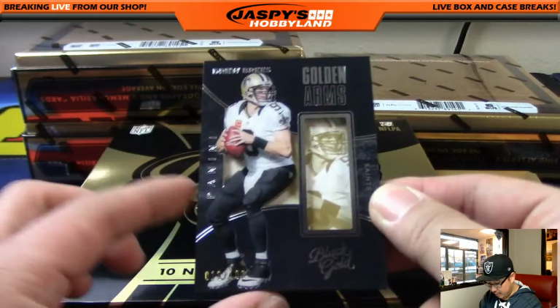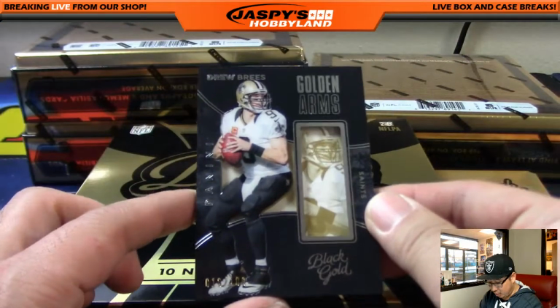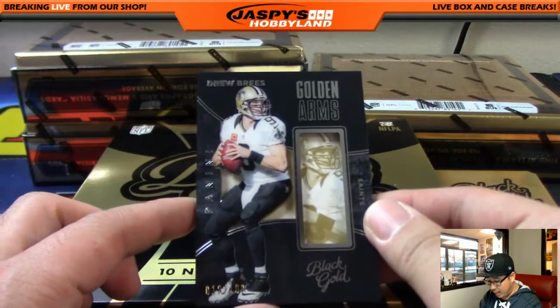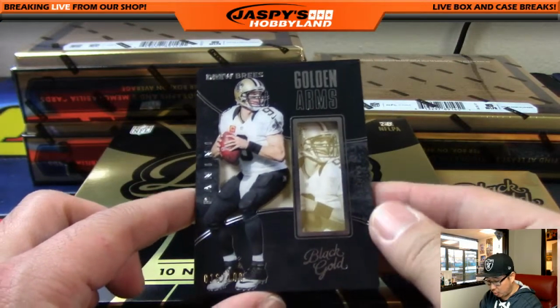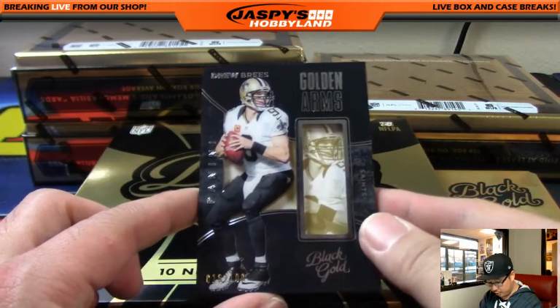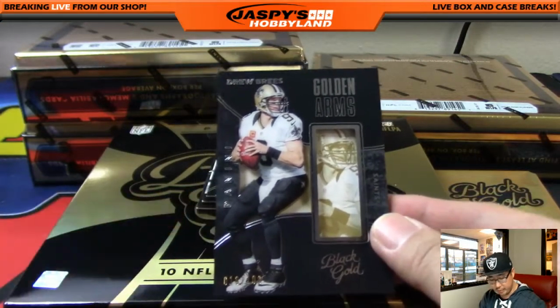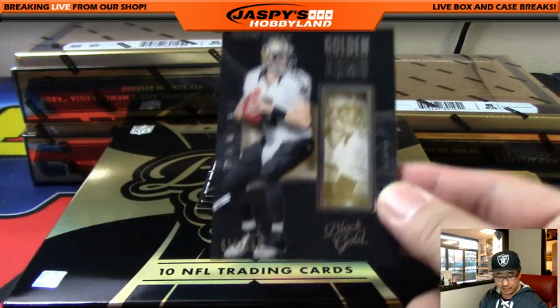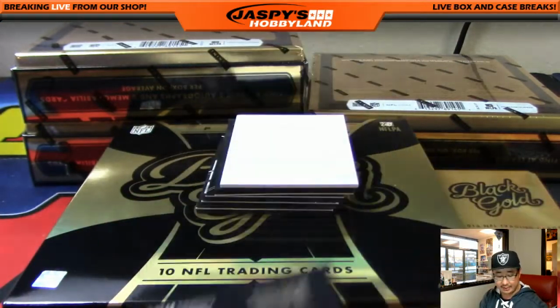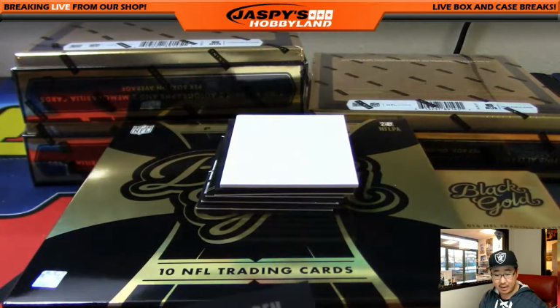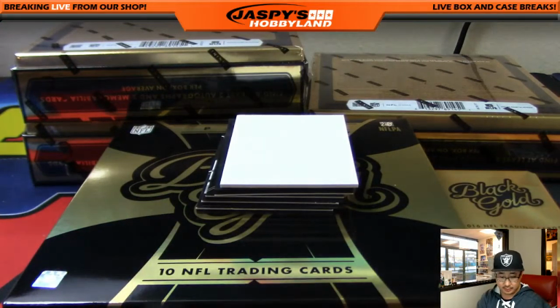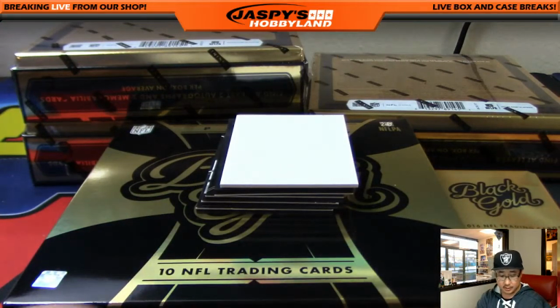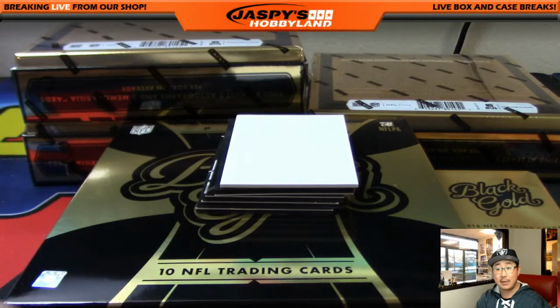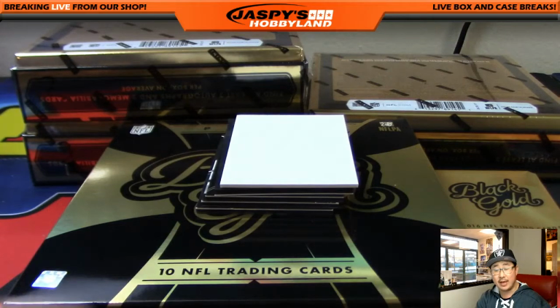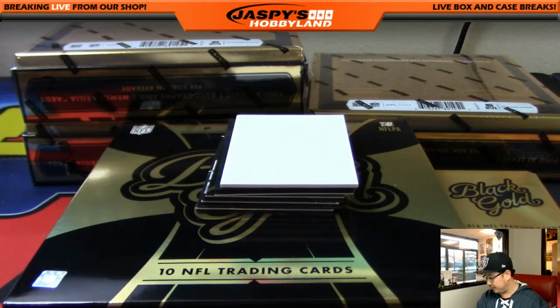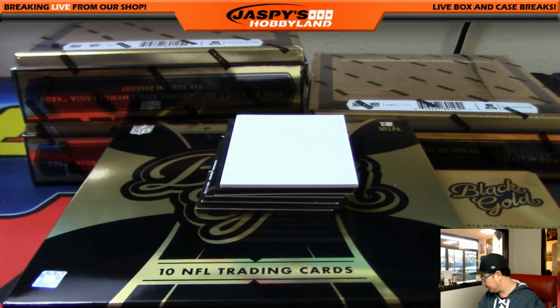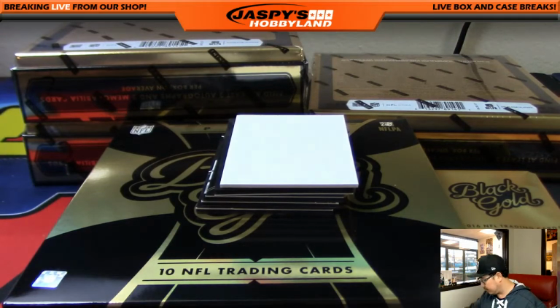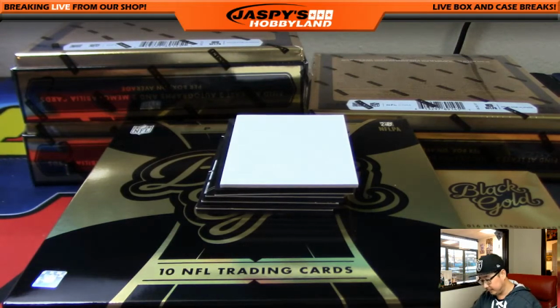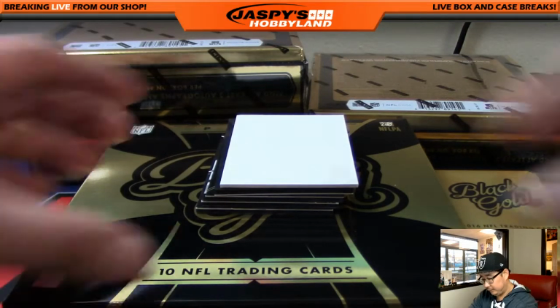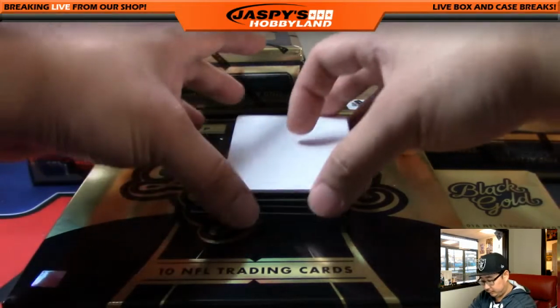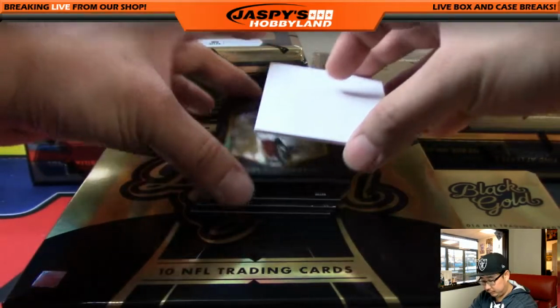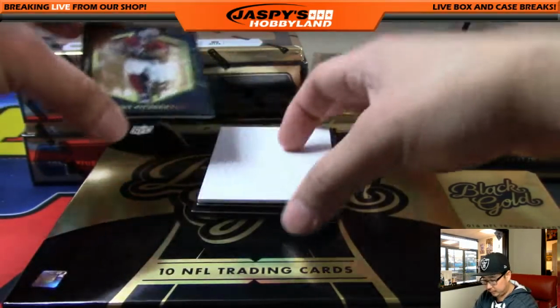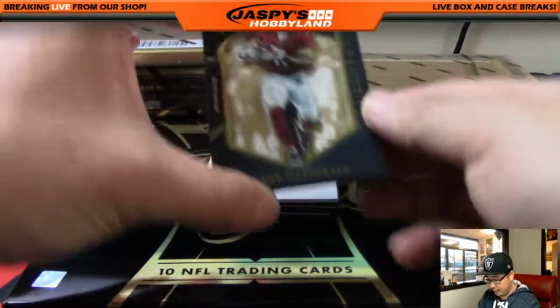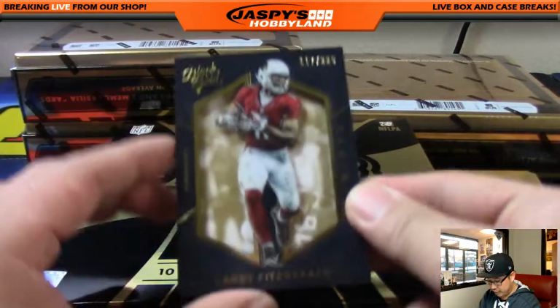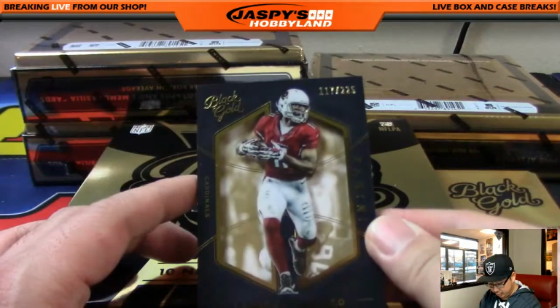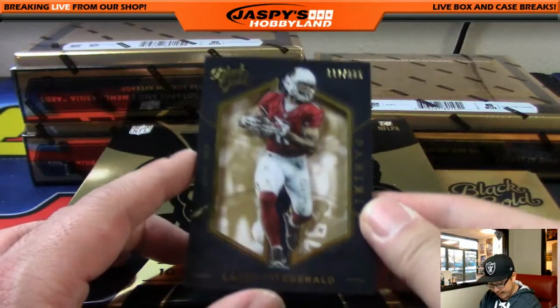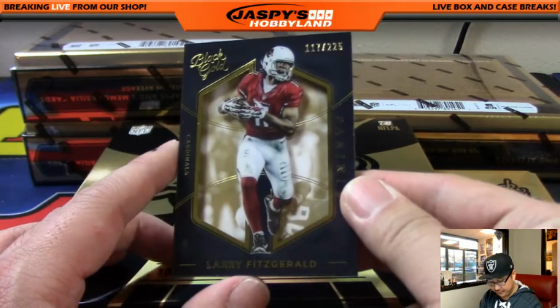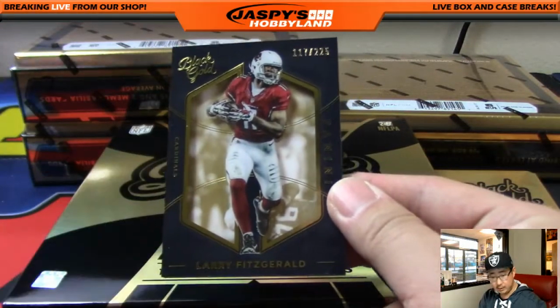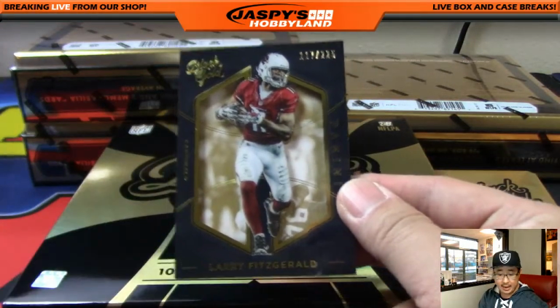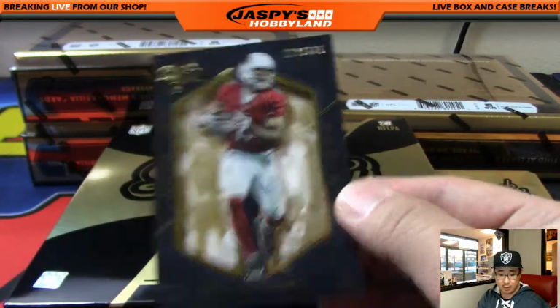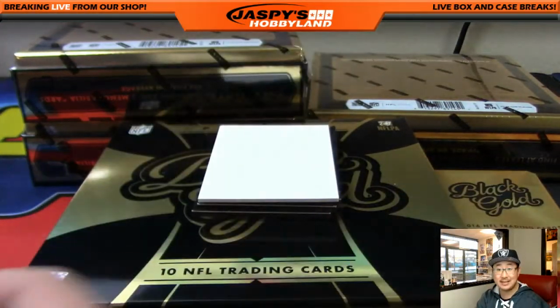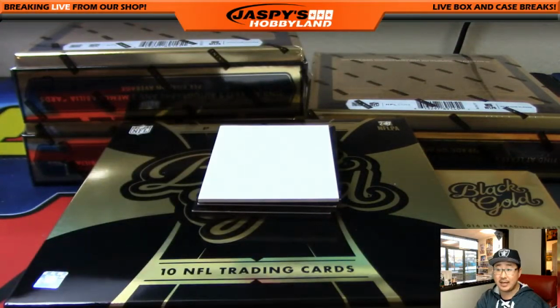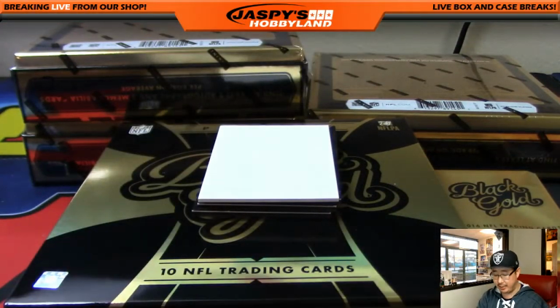Out of 100, Golden Arms — Drew Brees. That'll go to the NFC South, Adam Kaye with that one. Larry Fitzgerald, 225. NFC West, that goes out to Adrian.